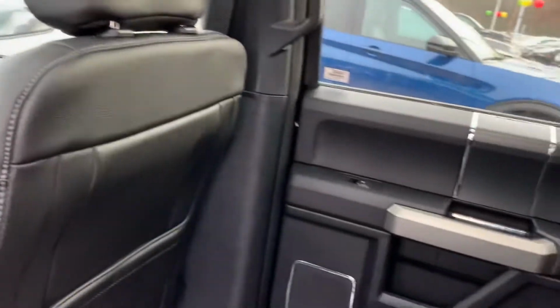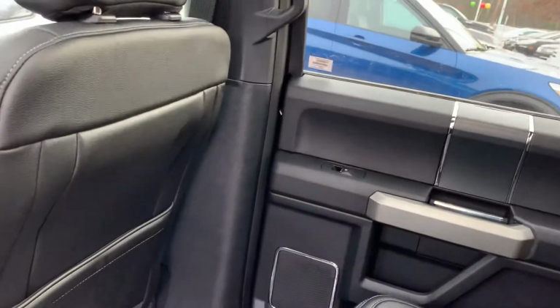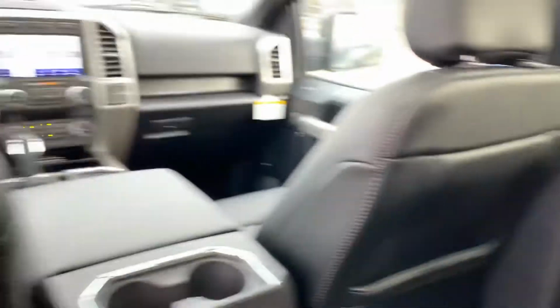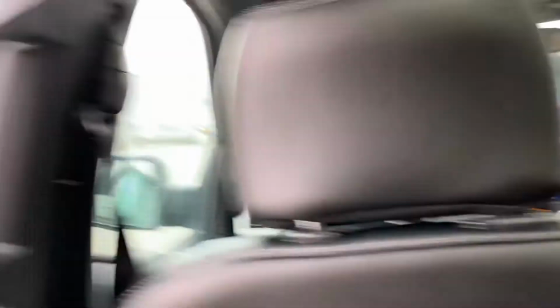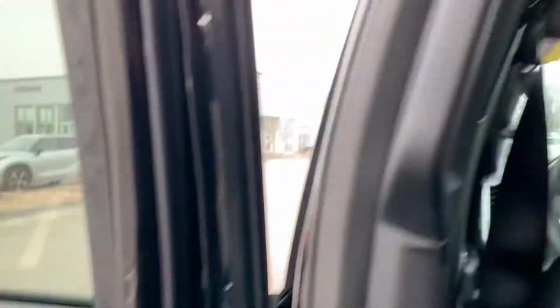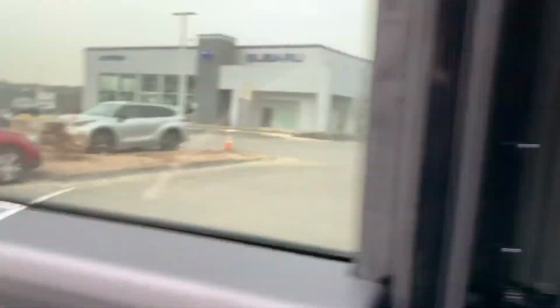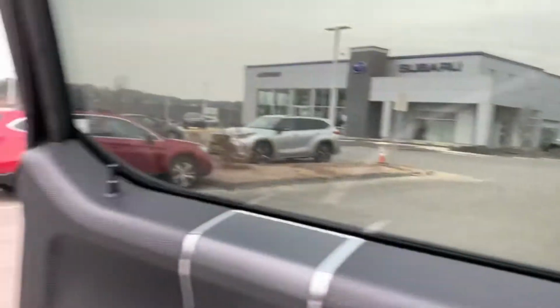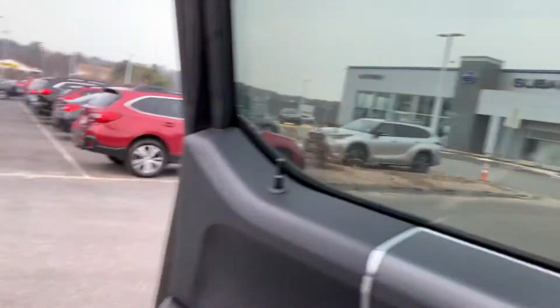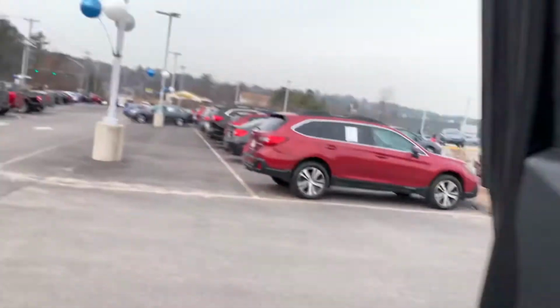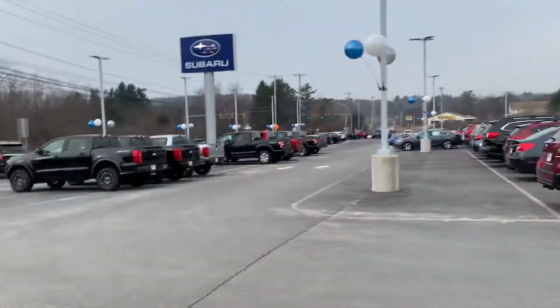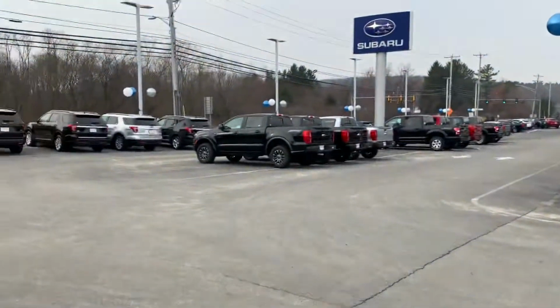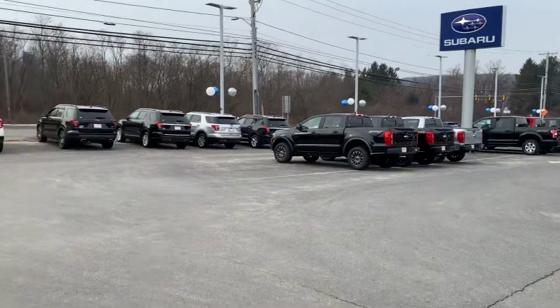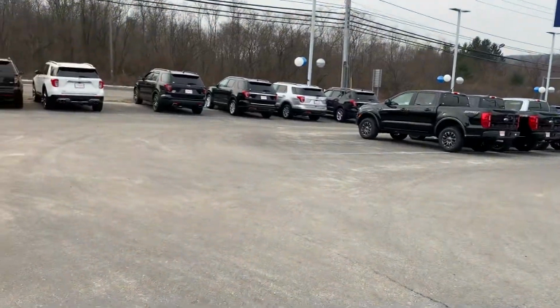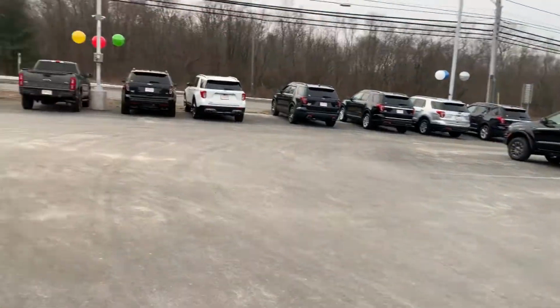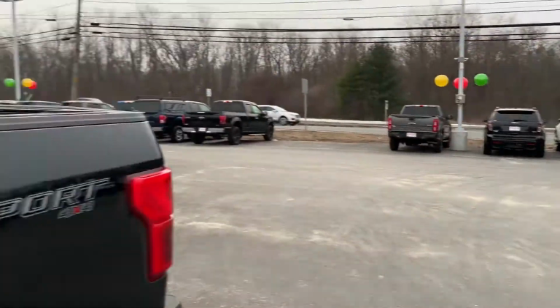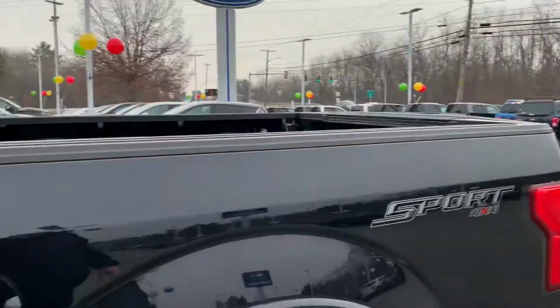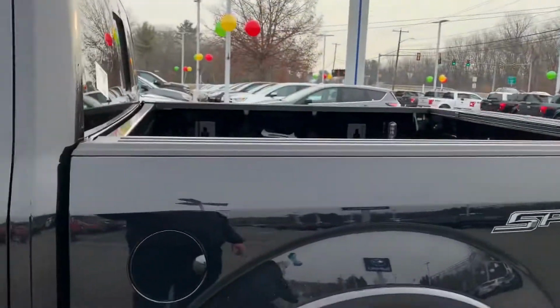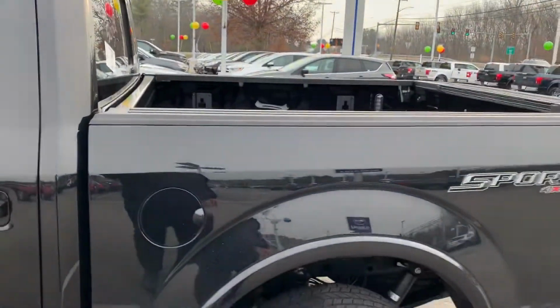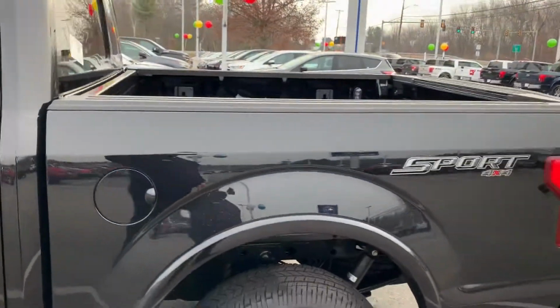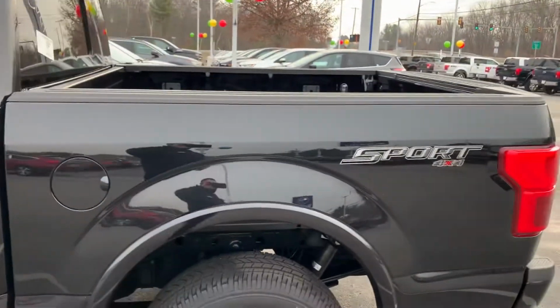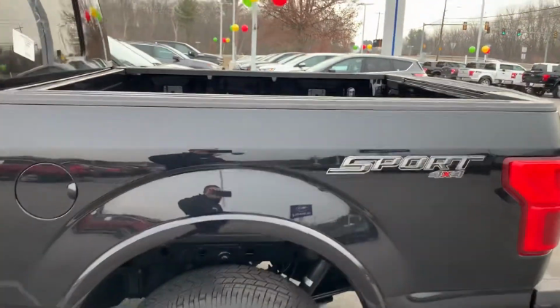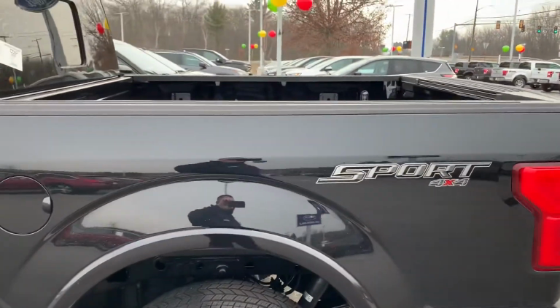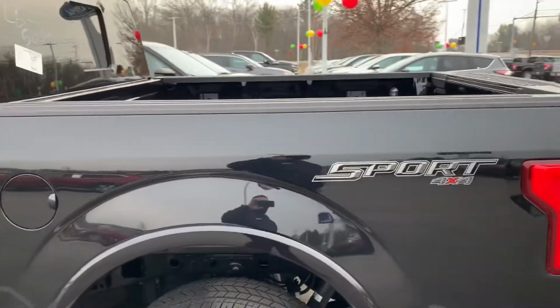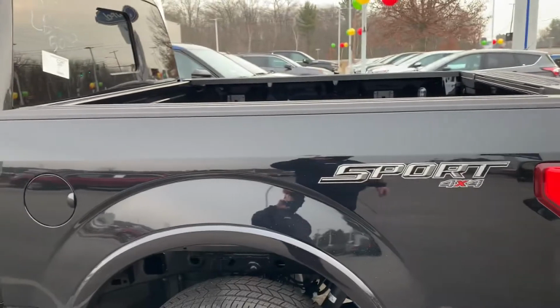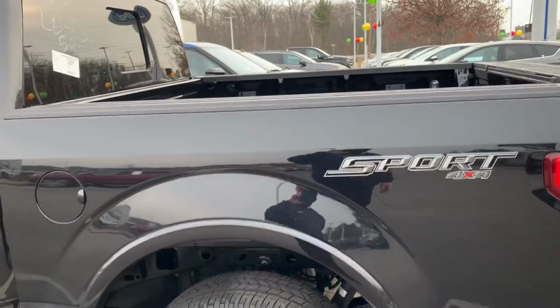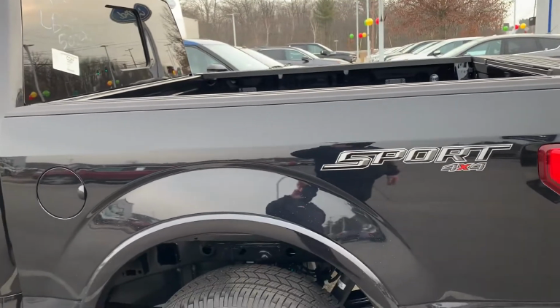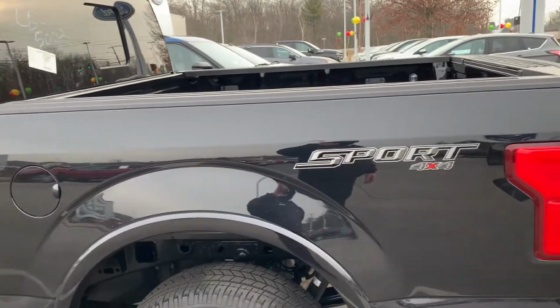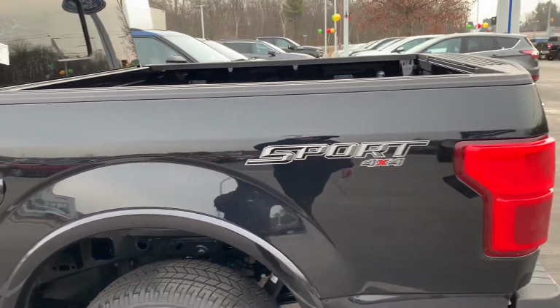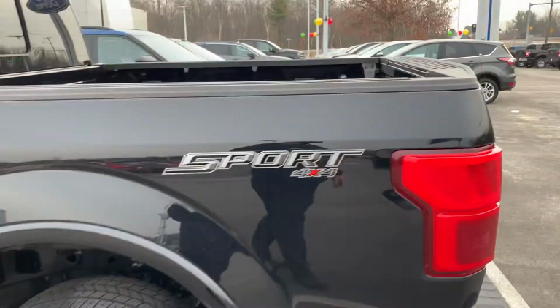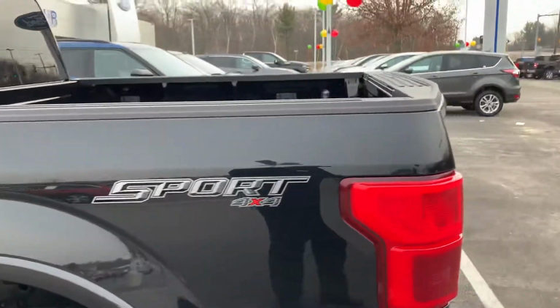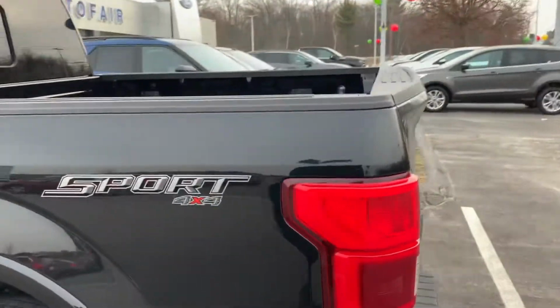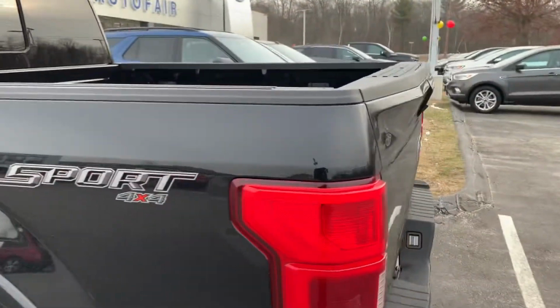Very comfortable back here also. With the super crew on this truck you do get the five and a half foot bed.